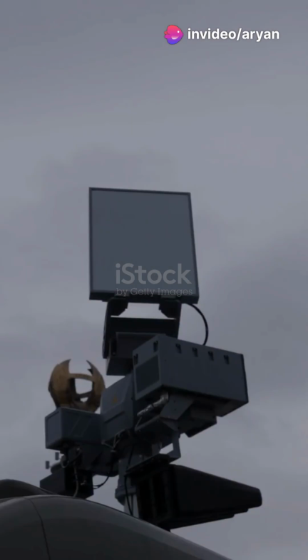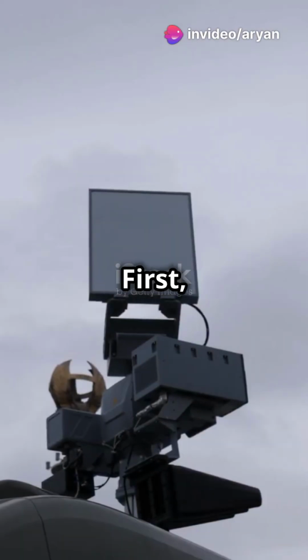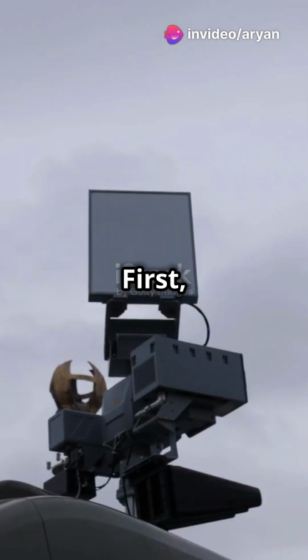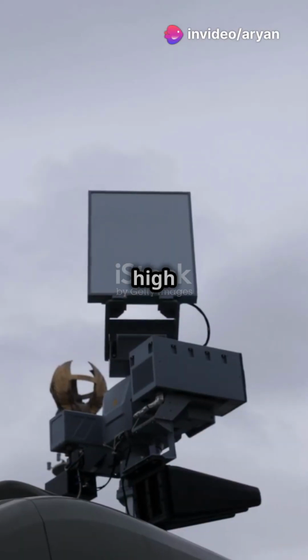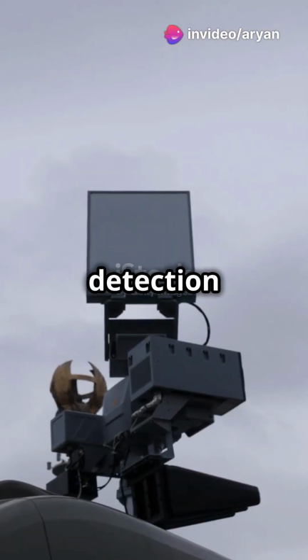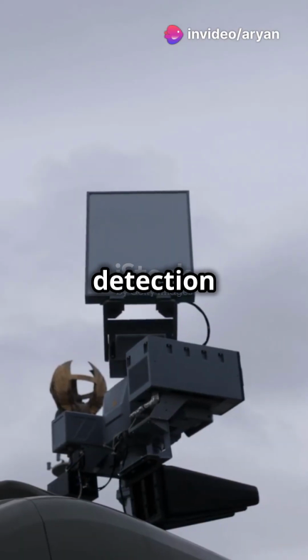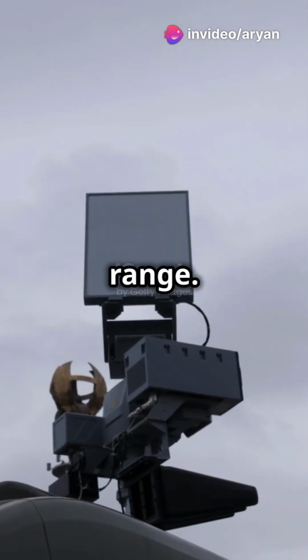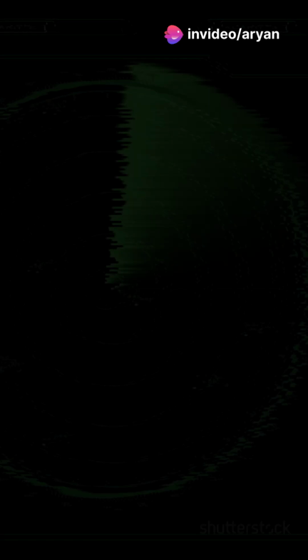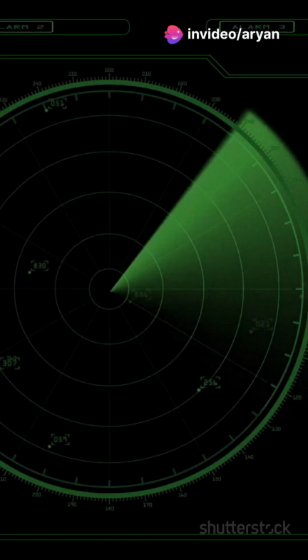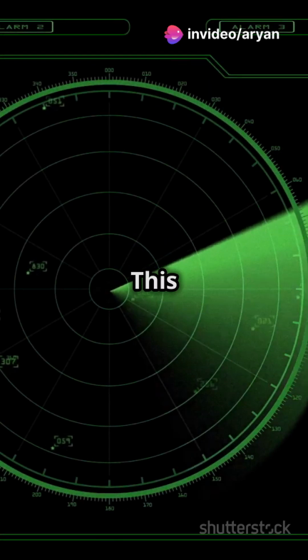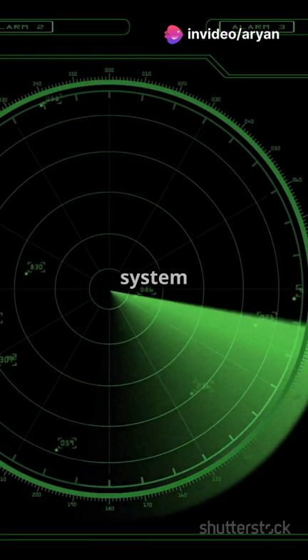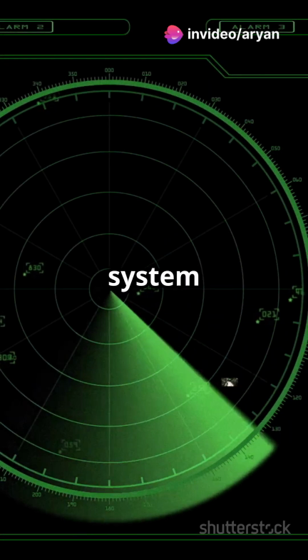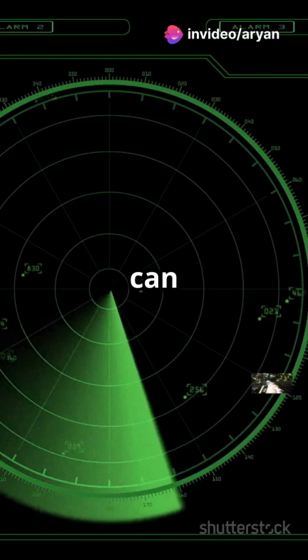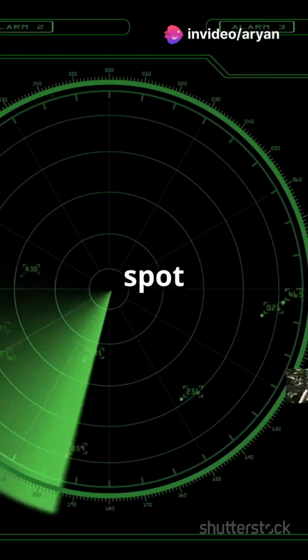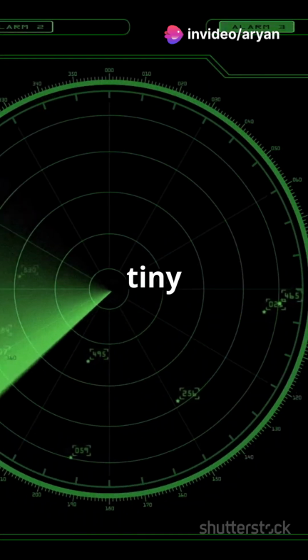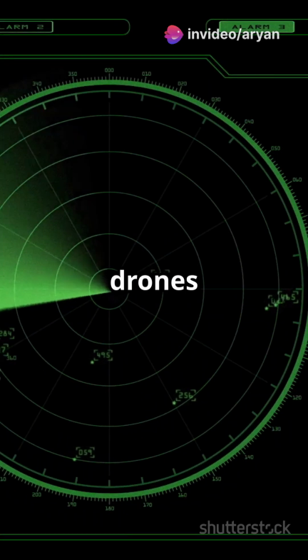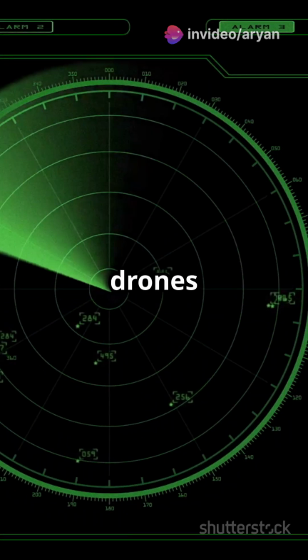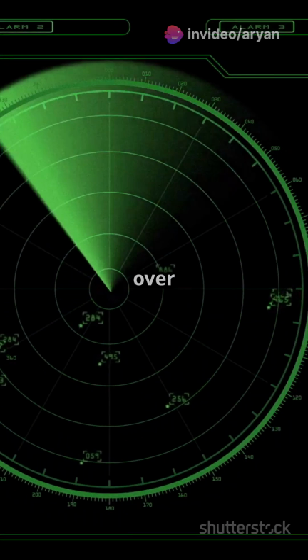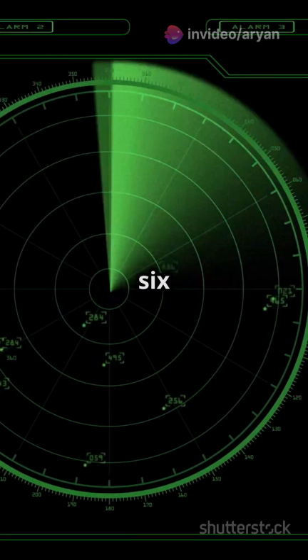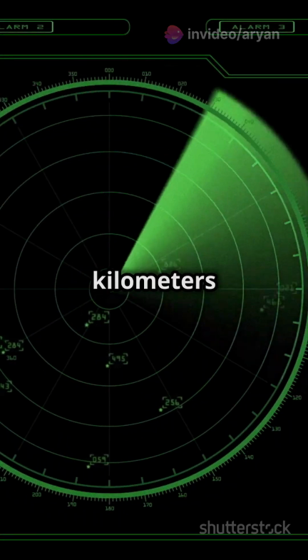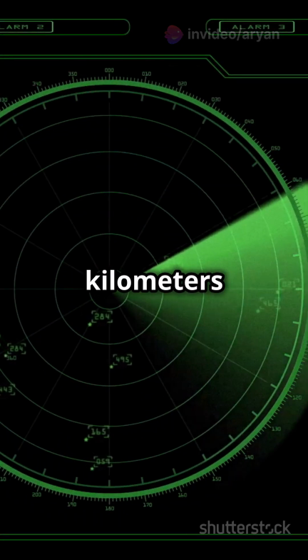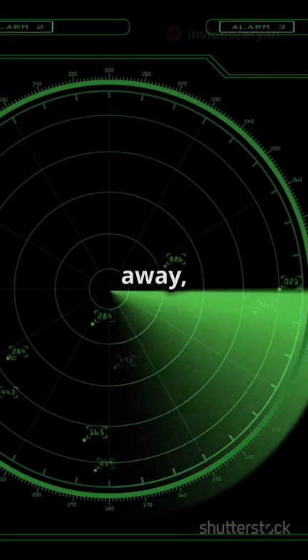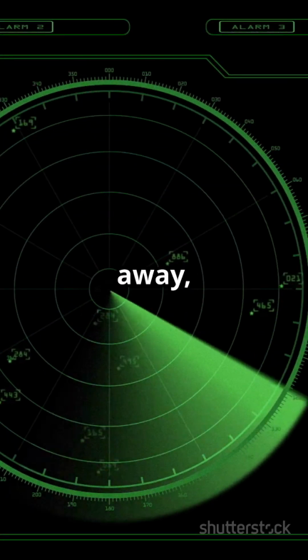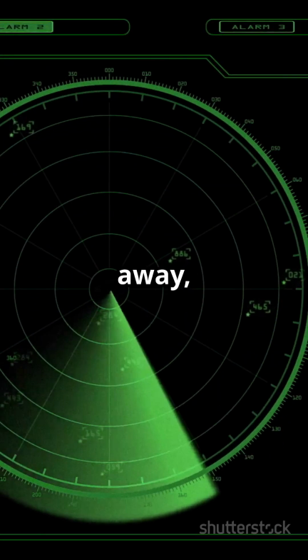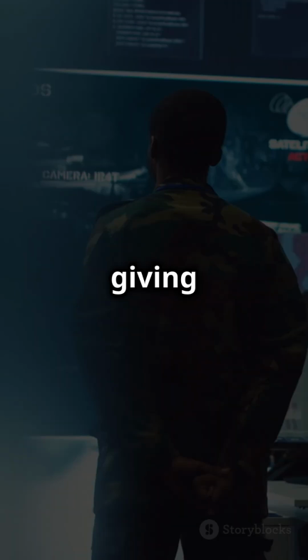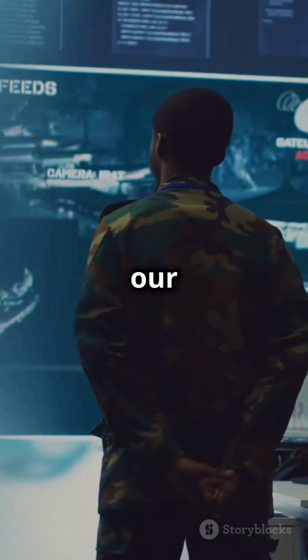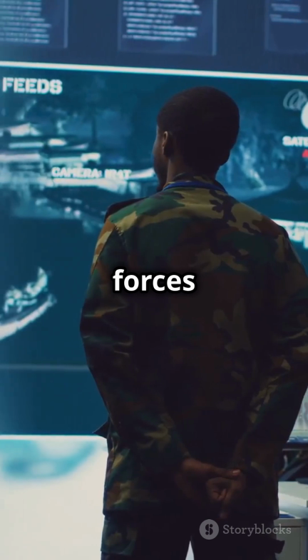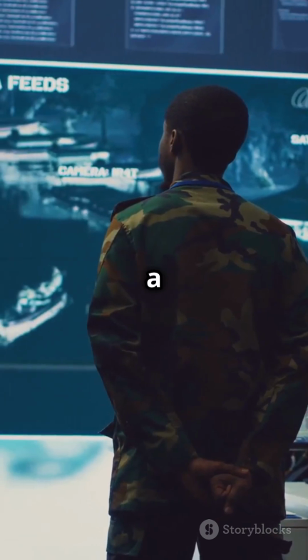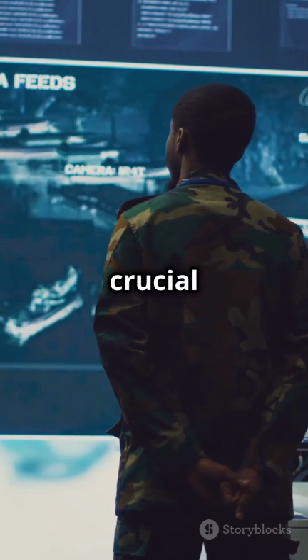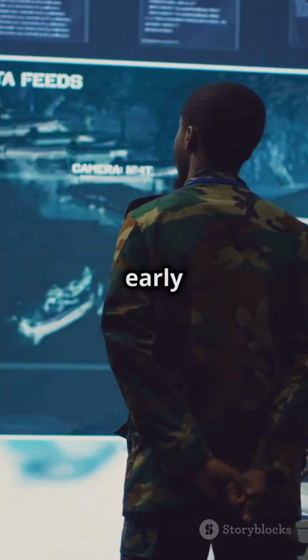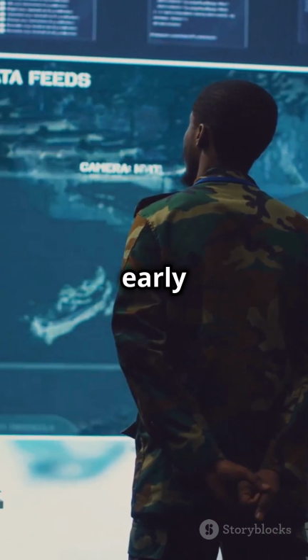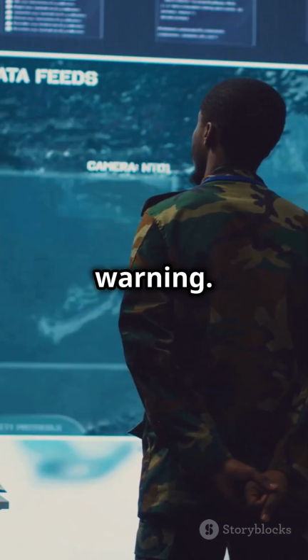First, its high detection range. This system can spot tiny drones from over 6 kilometers away, giving our forces a crucial early warning.